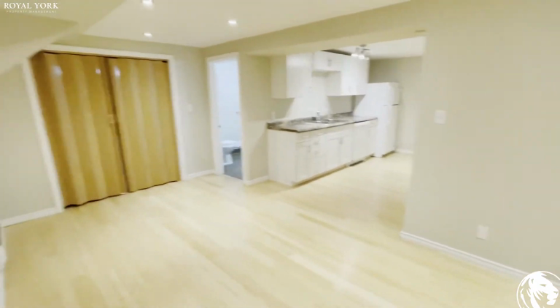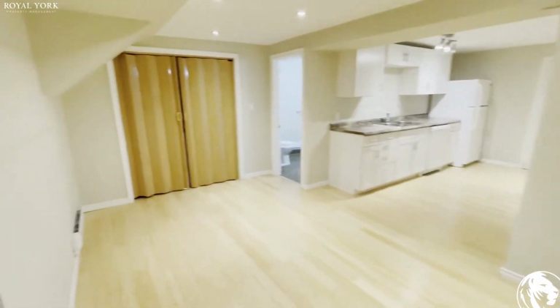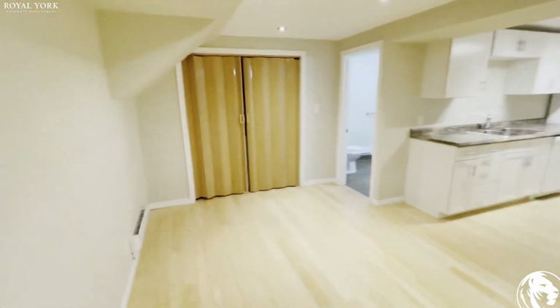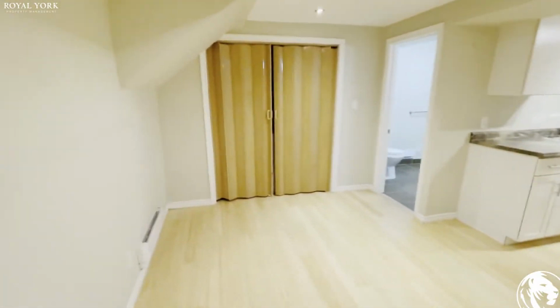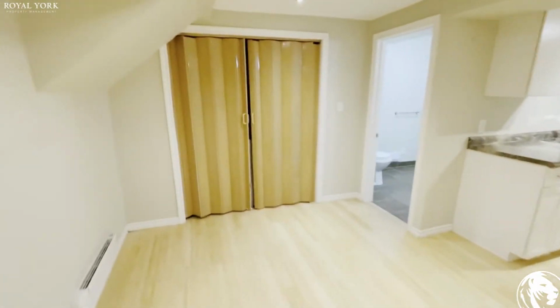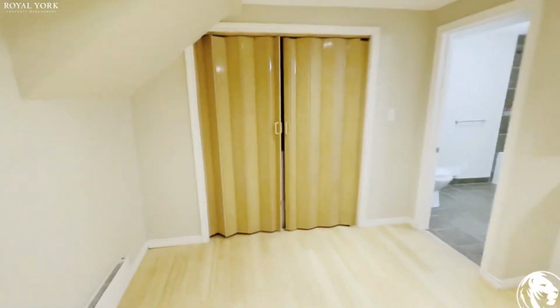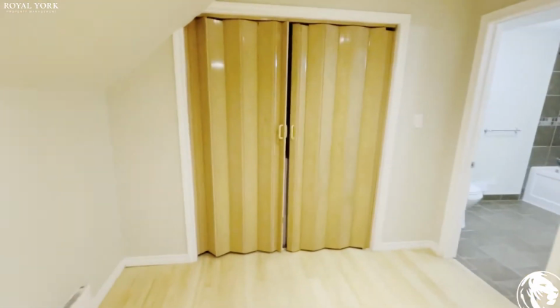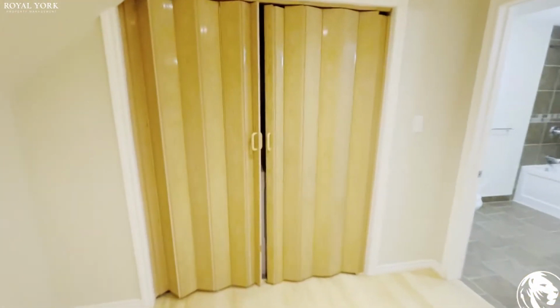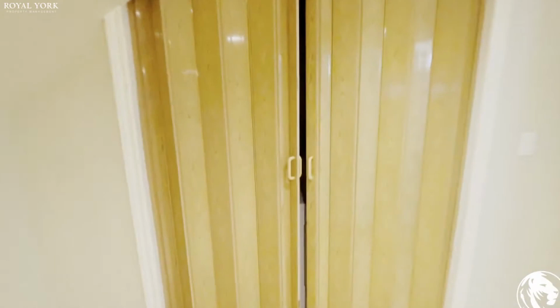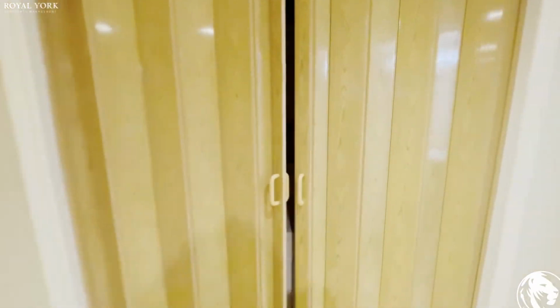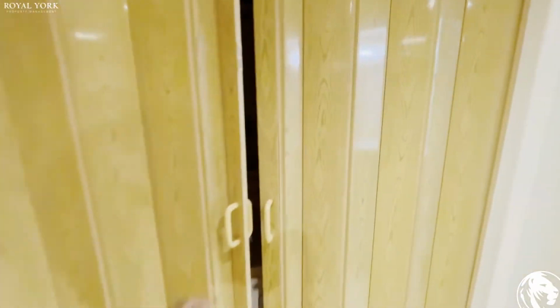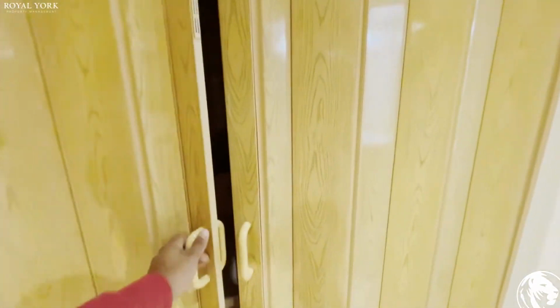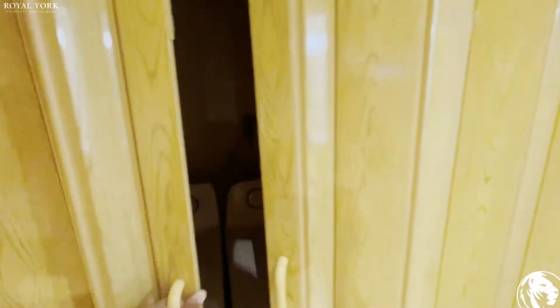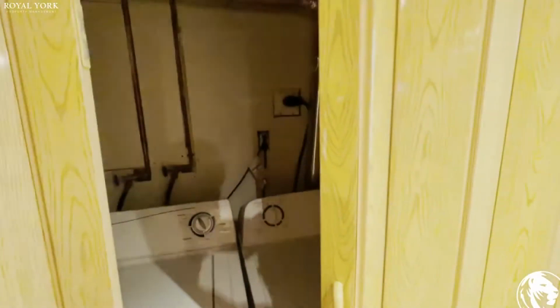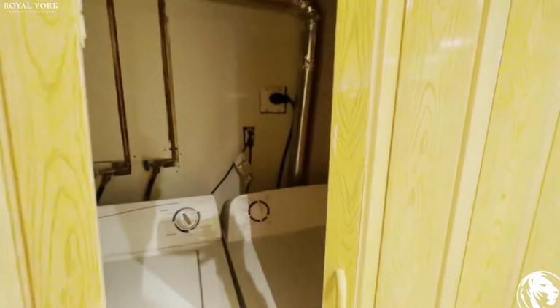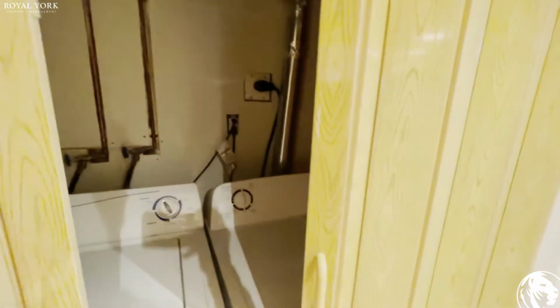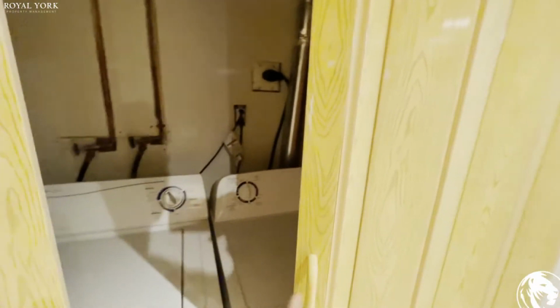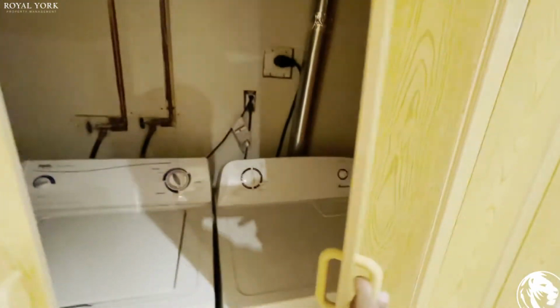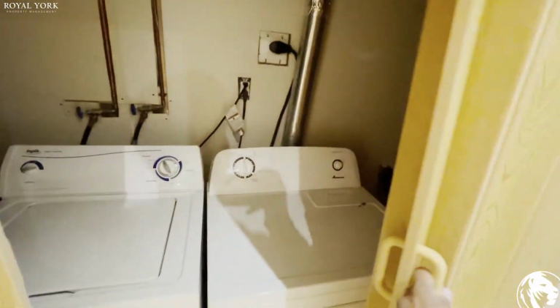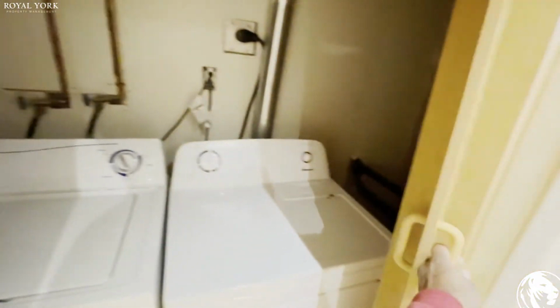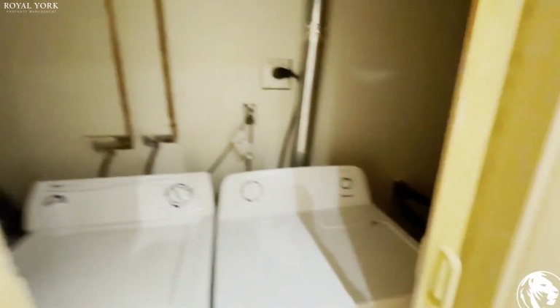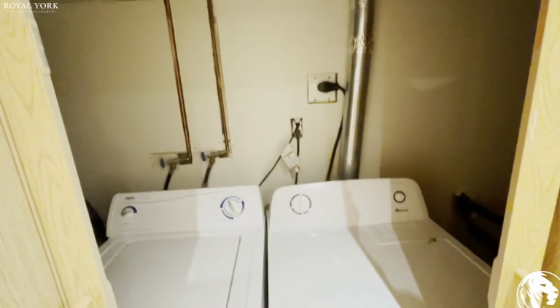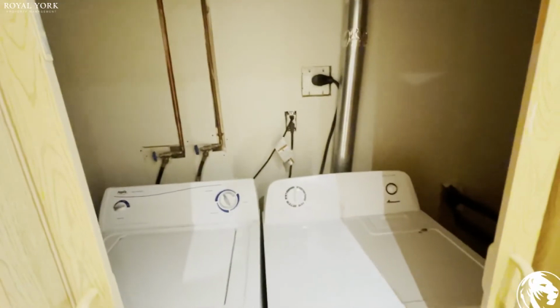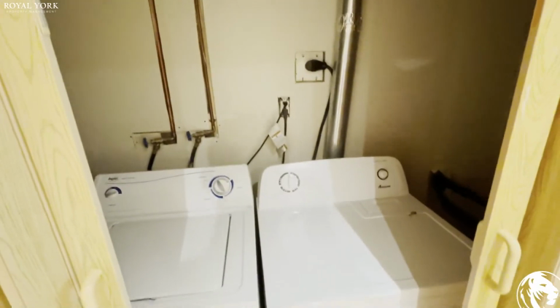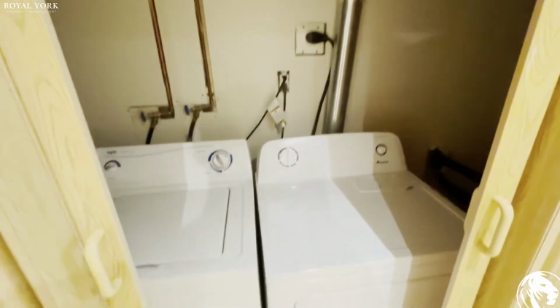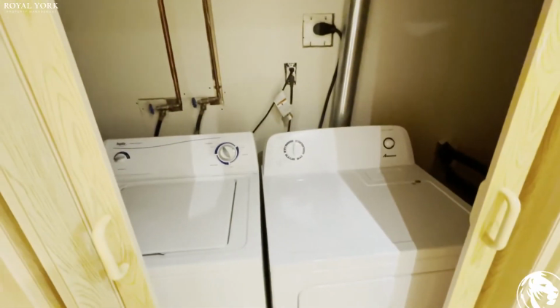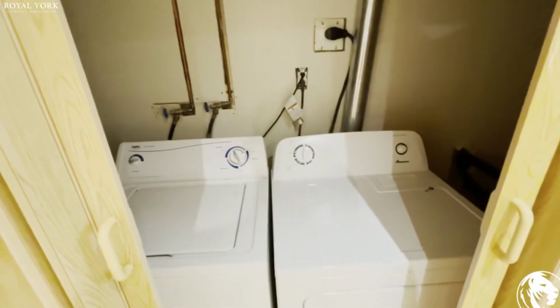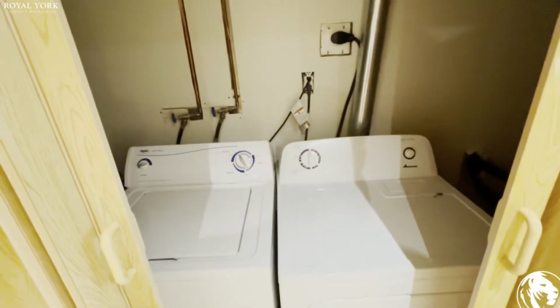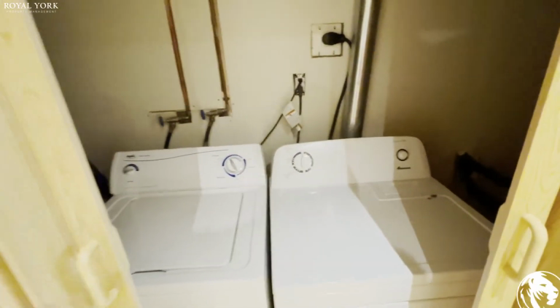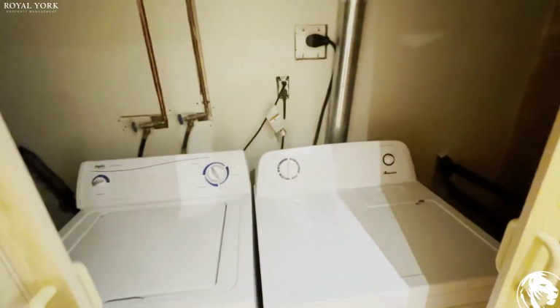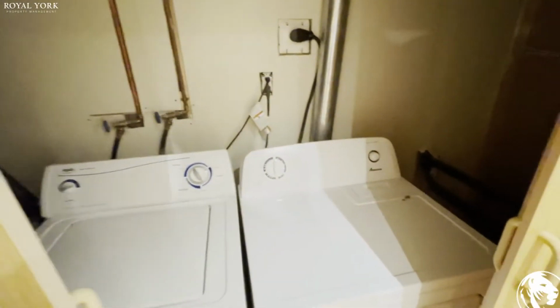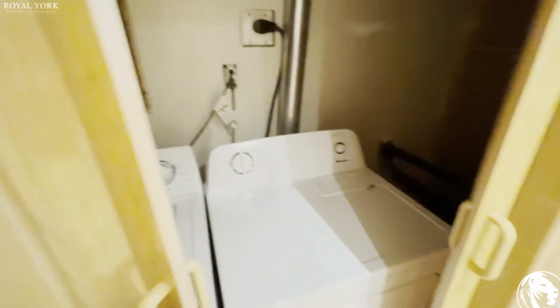Then we move forward and behind these curtains come doors. As you can see, you have got your ensuite laundry, so you don't have to worry about the laundry.